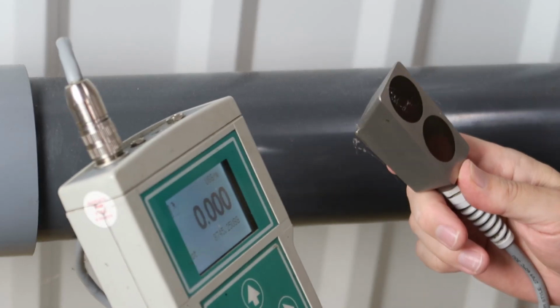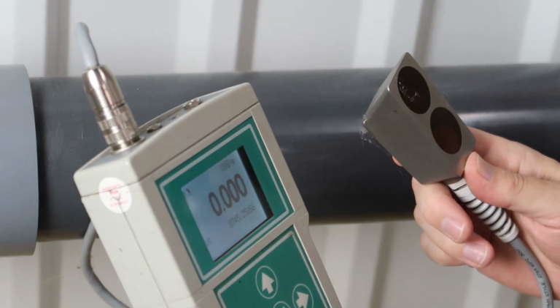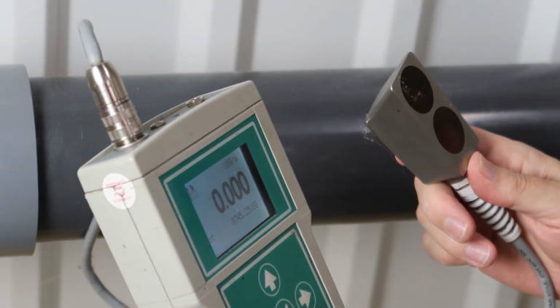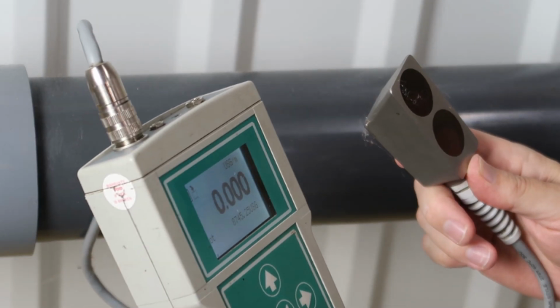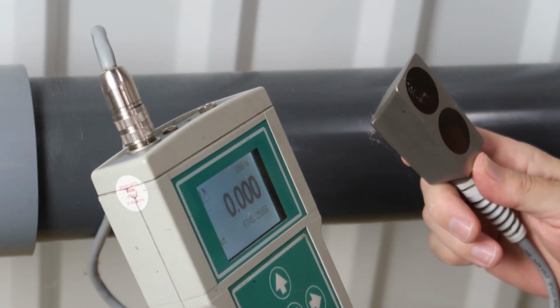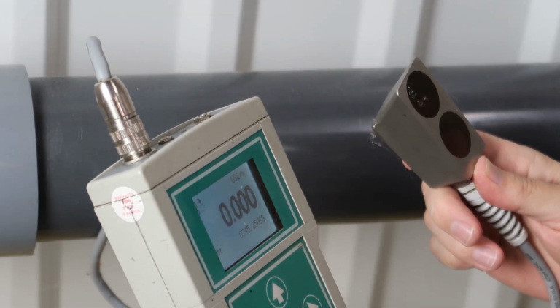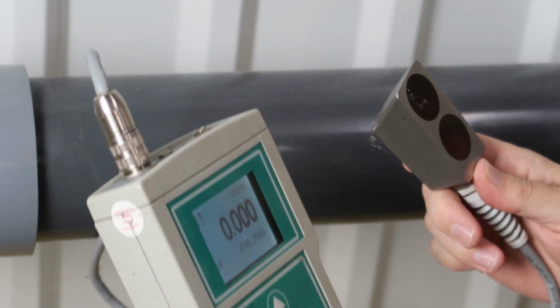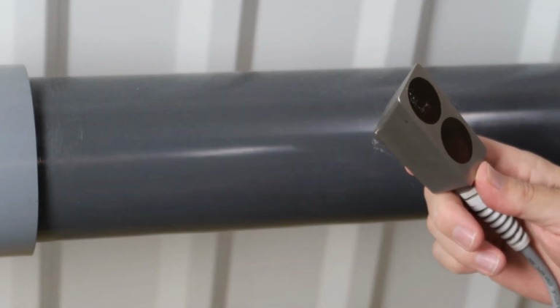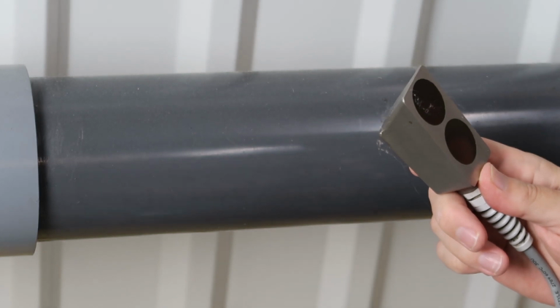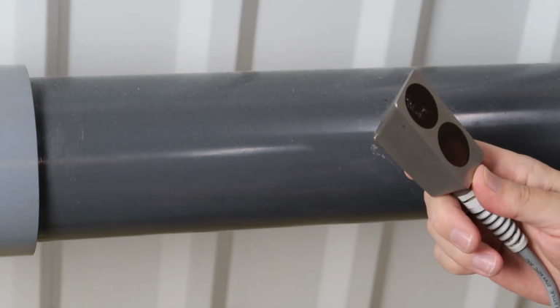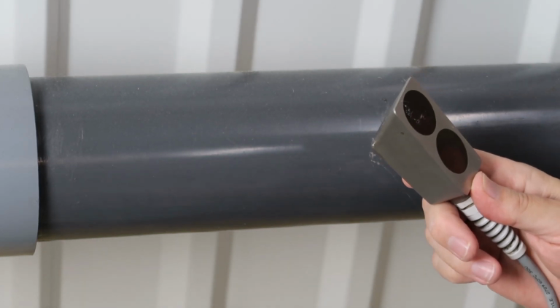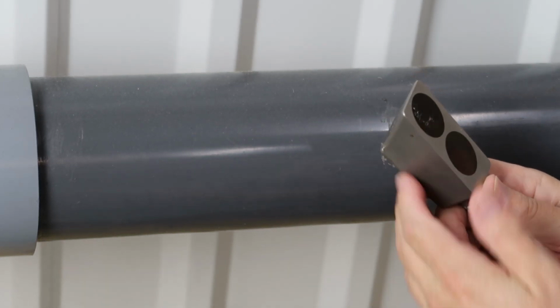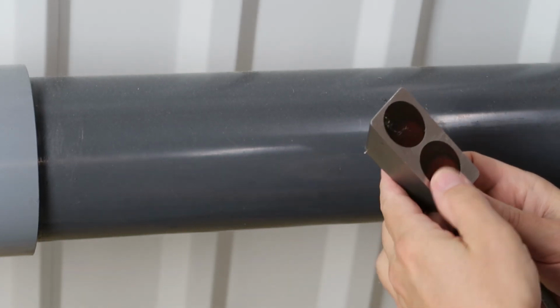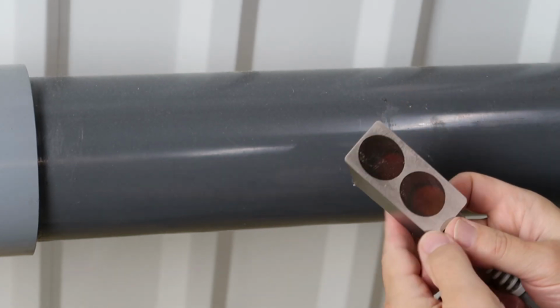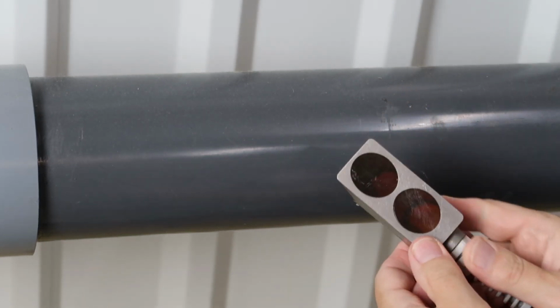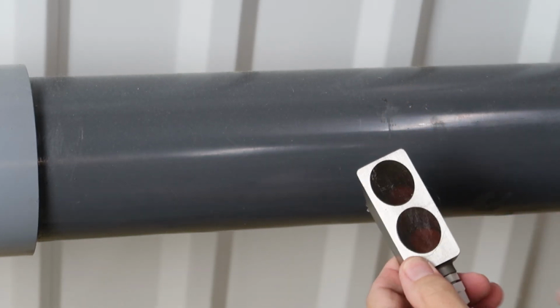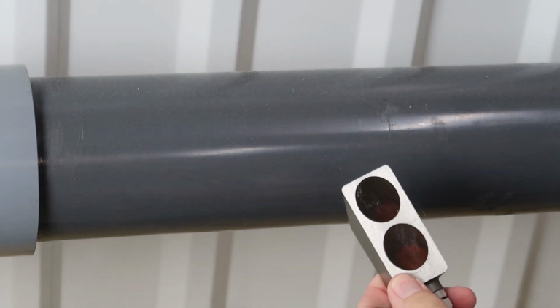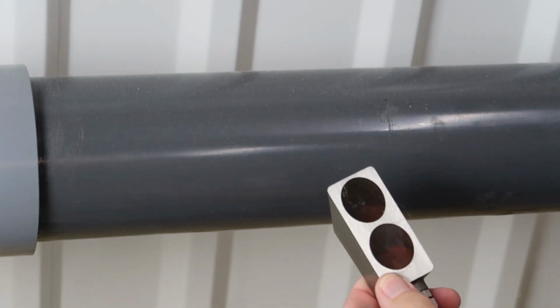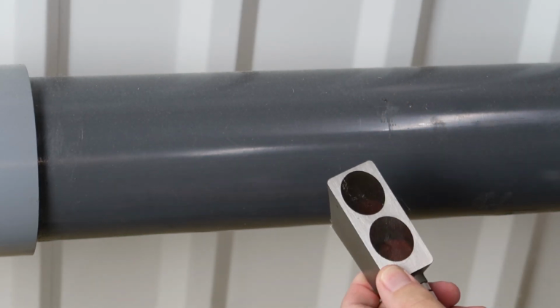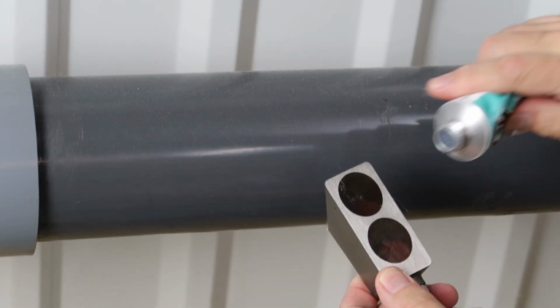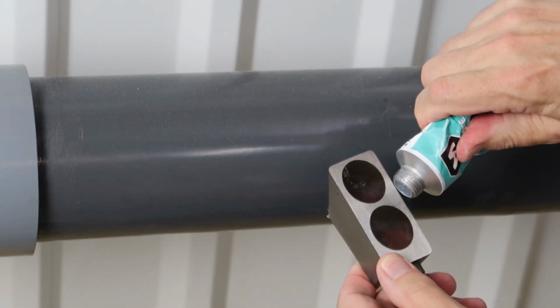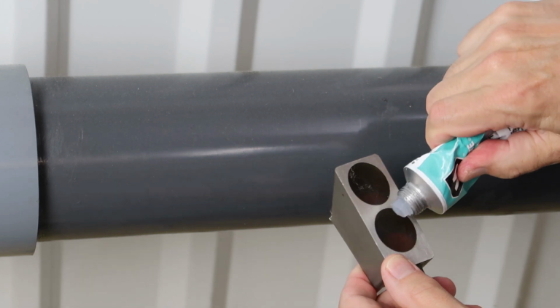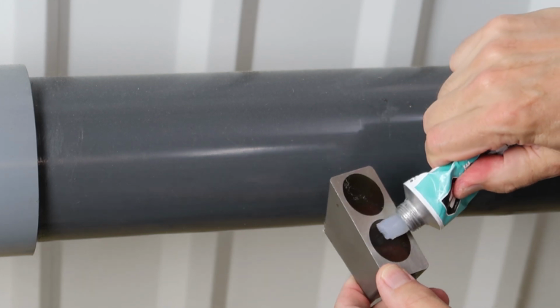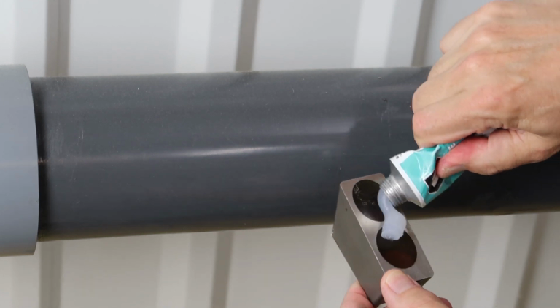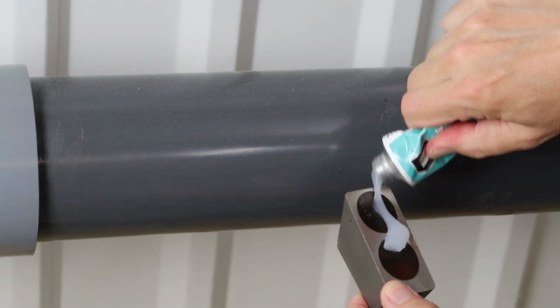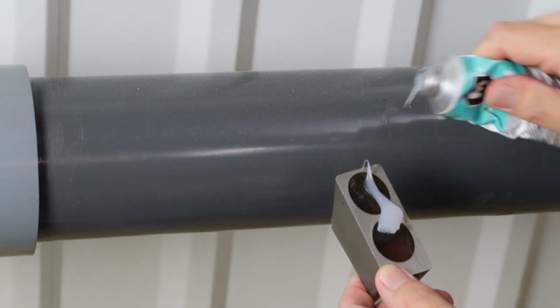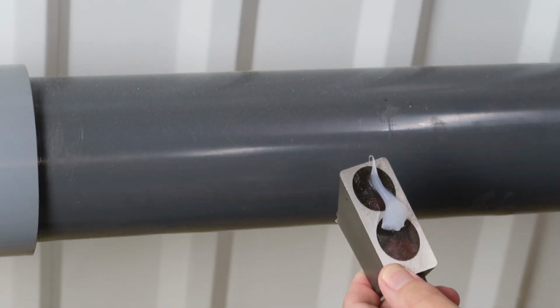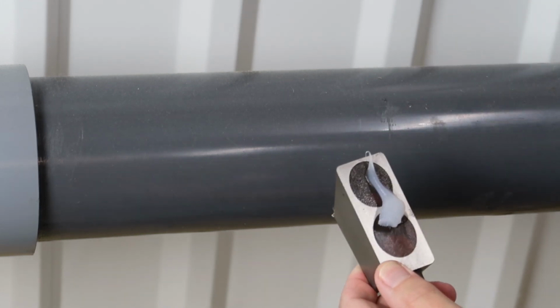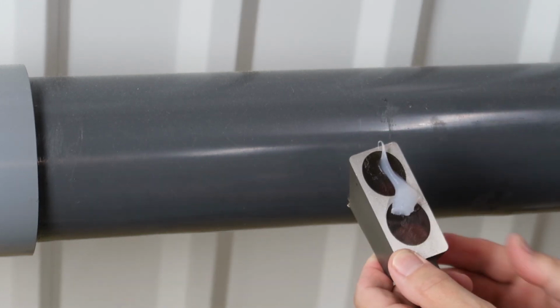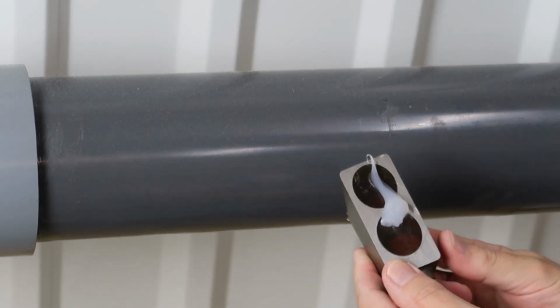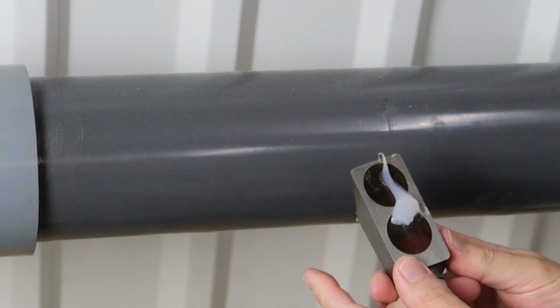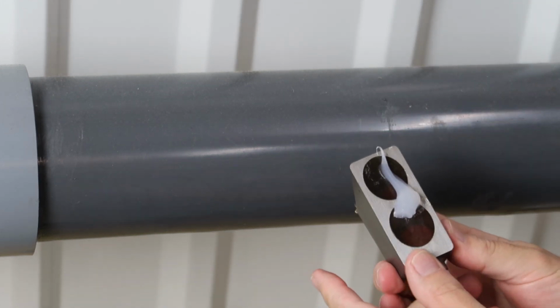If you're just making a spot check, all you need to do is apply some acoustic couplant — also known as the sonic grease — to the transducer face and handhold it onto the pipe.